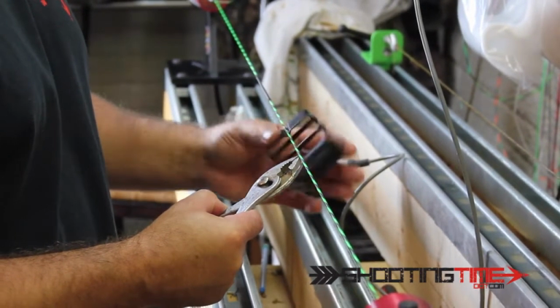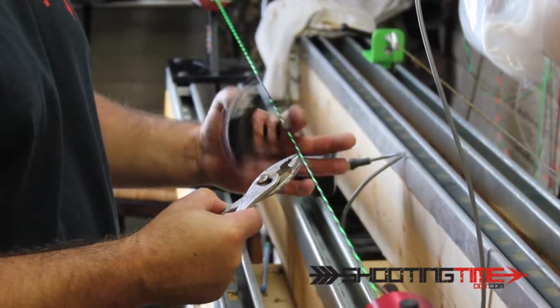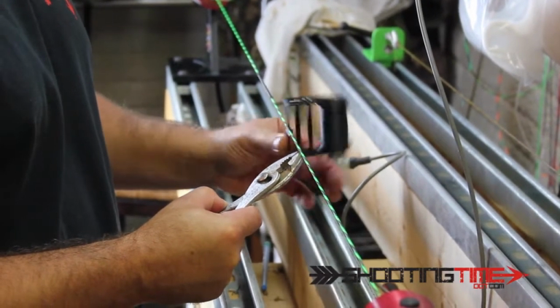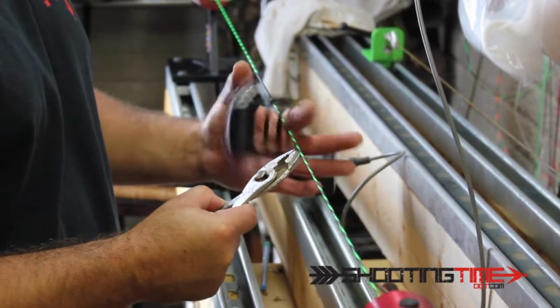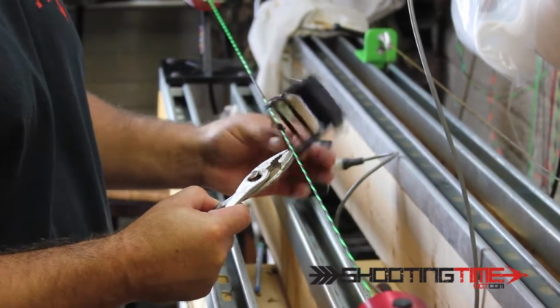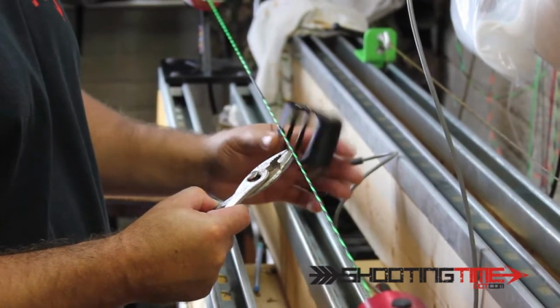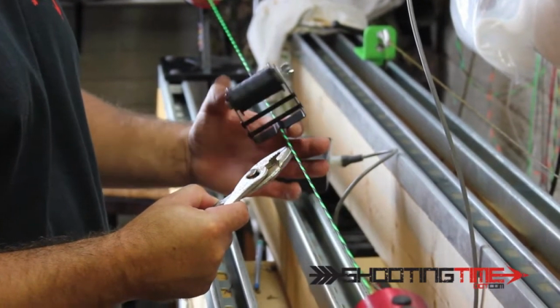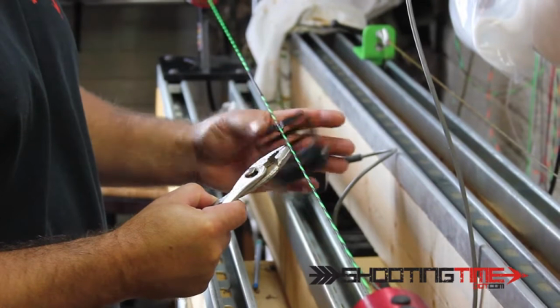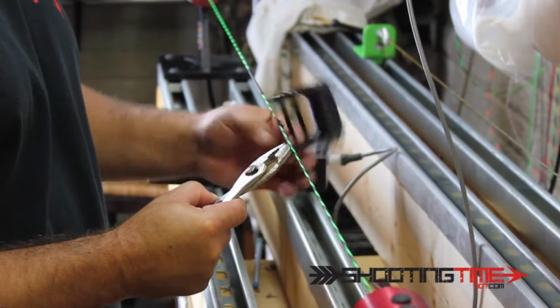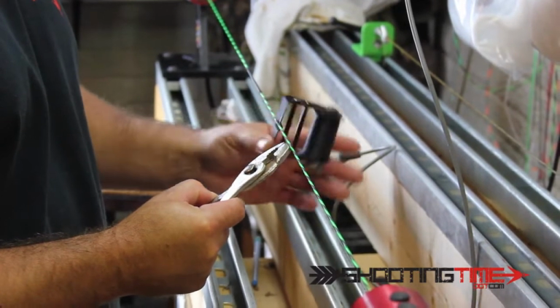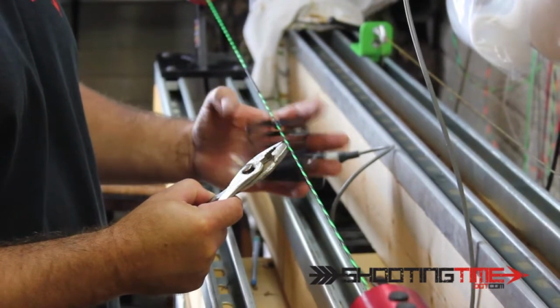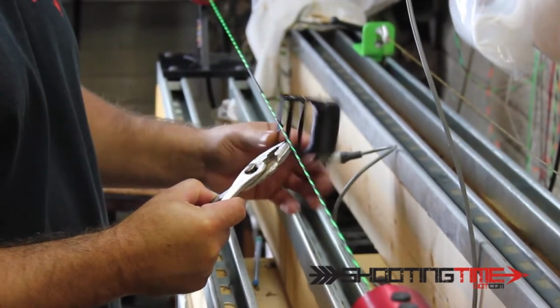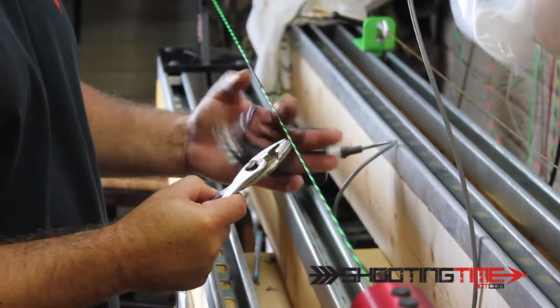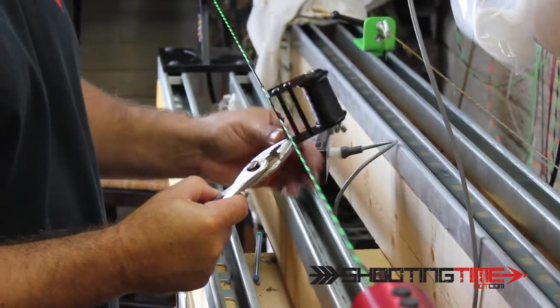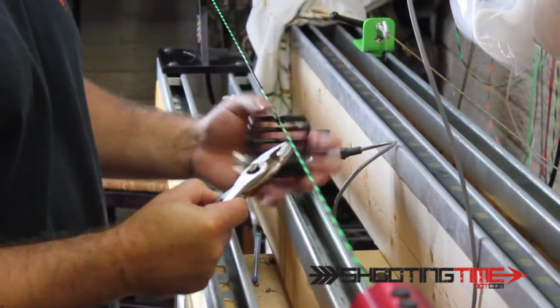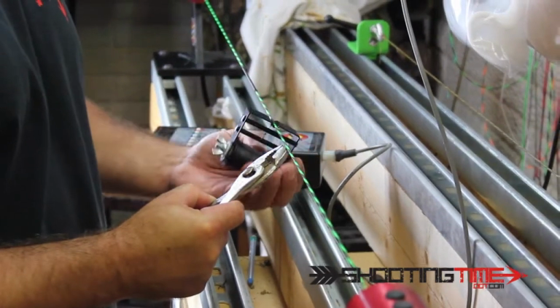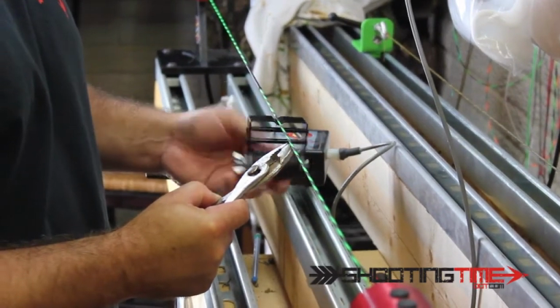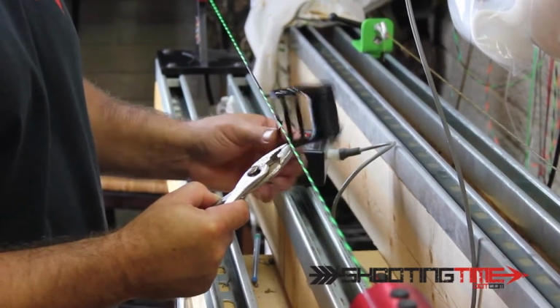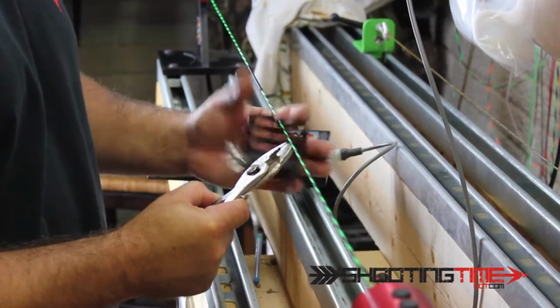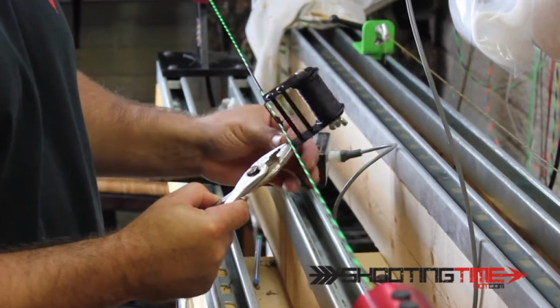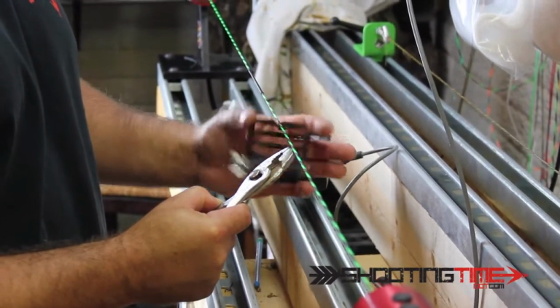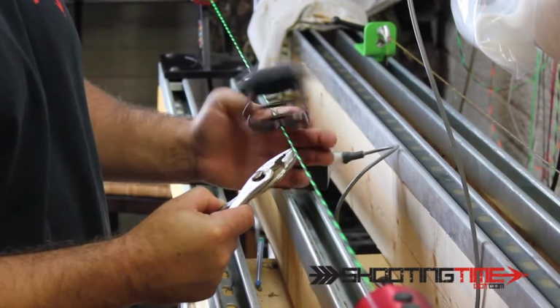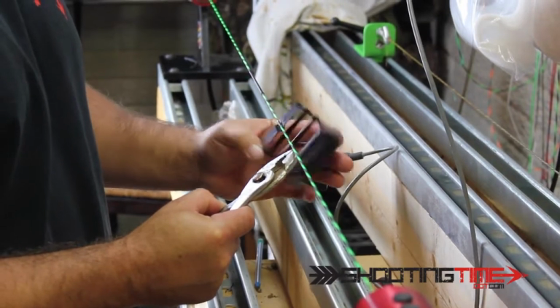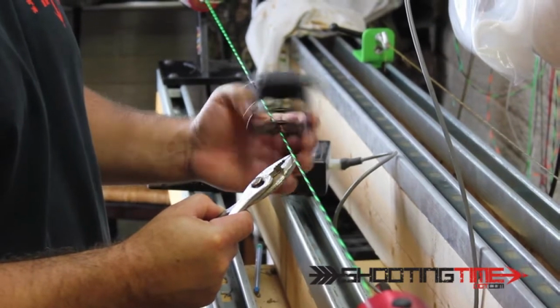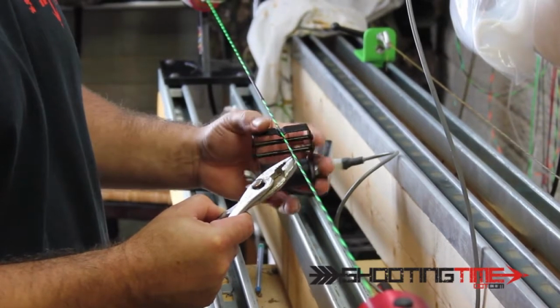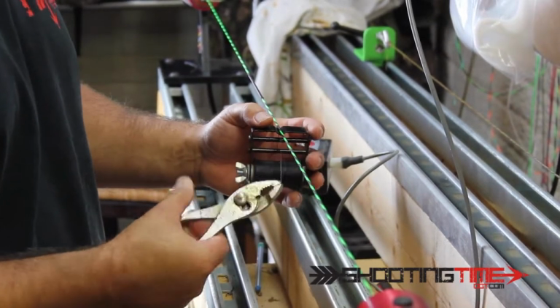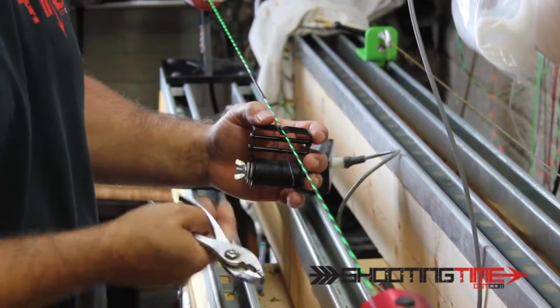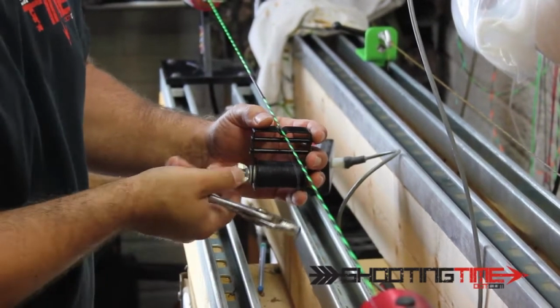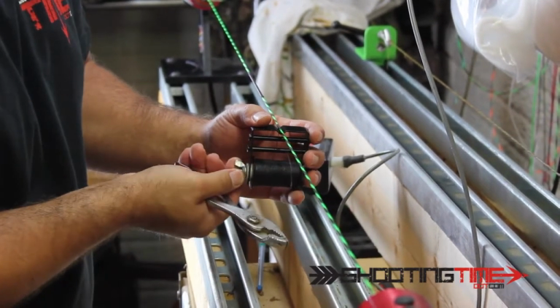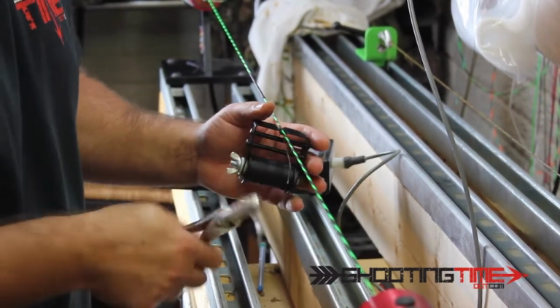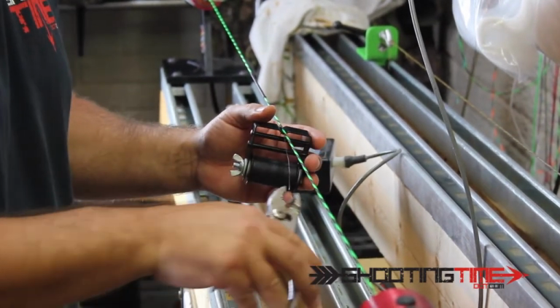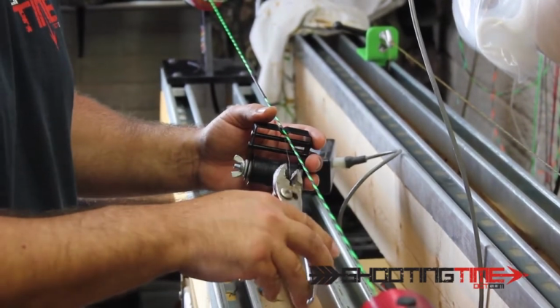I'm just going to wrap it over top of that tag that I'm holding with my pliers. I'm going to do it a little bit over an inch. That way it buries underneath there real tight and won't ever come out.